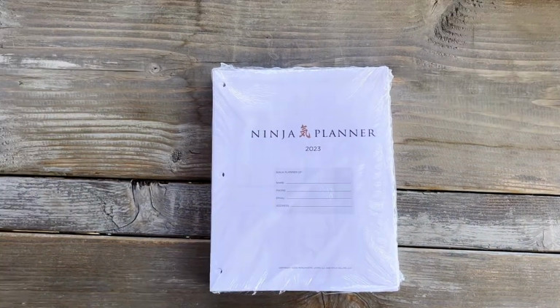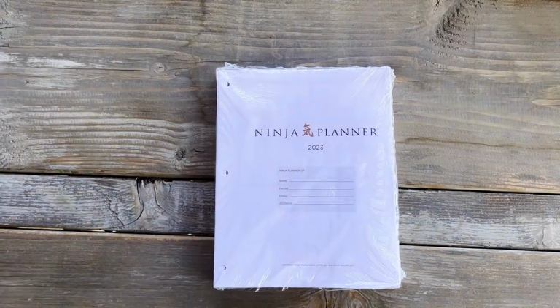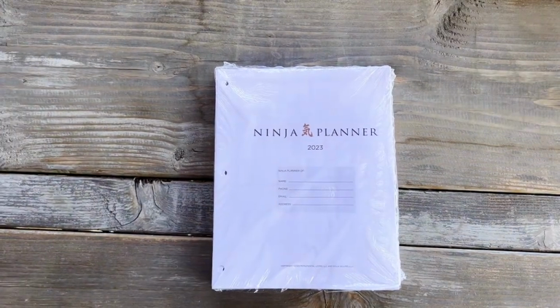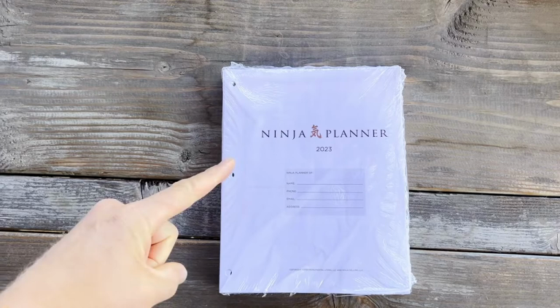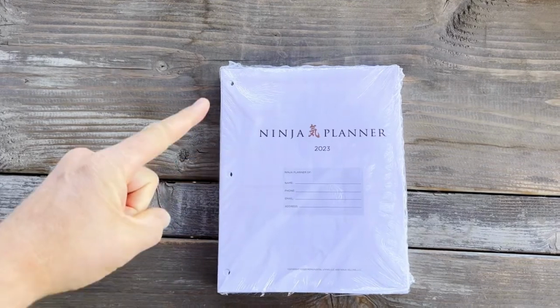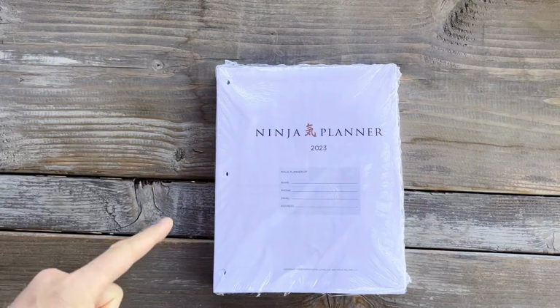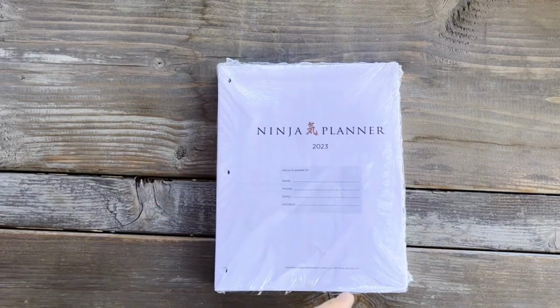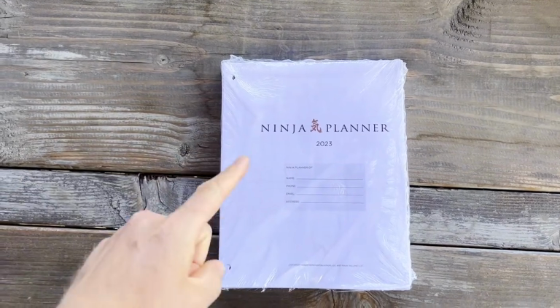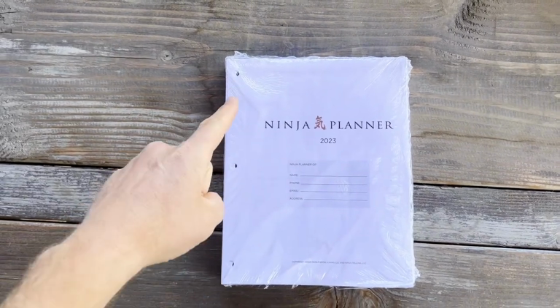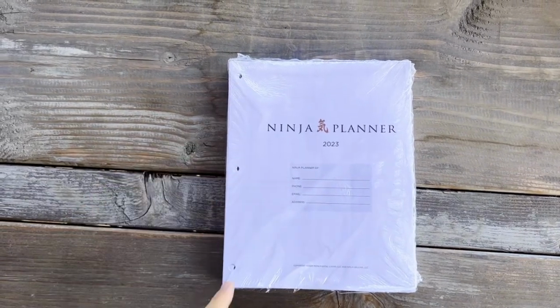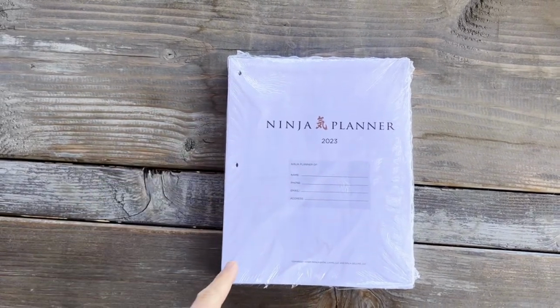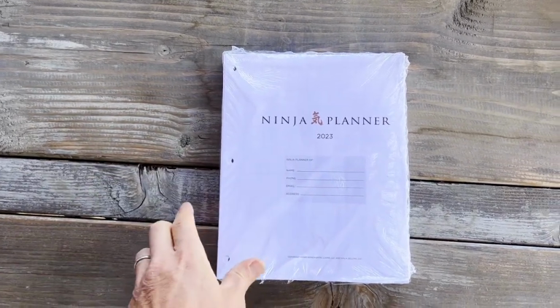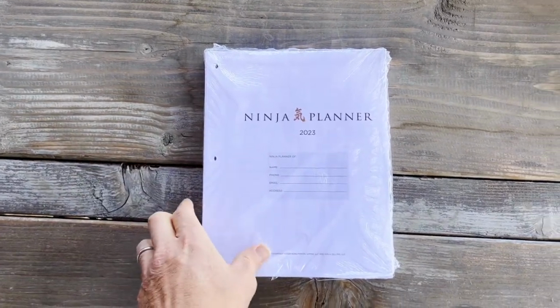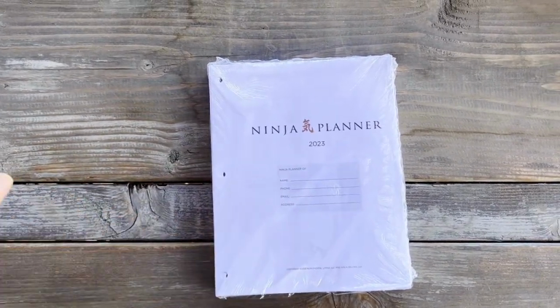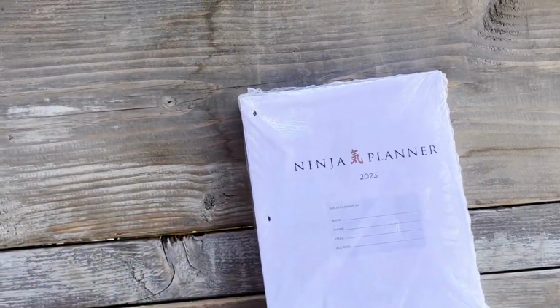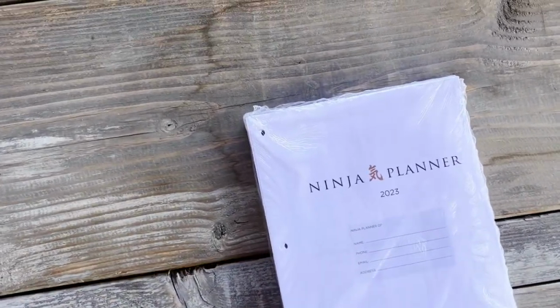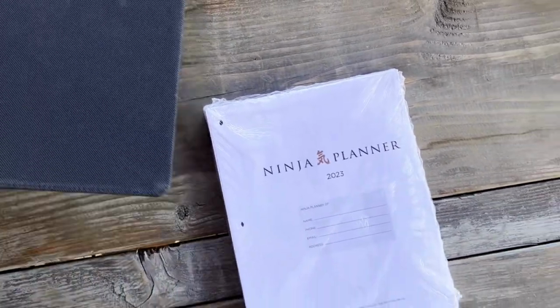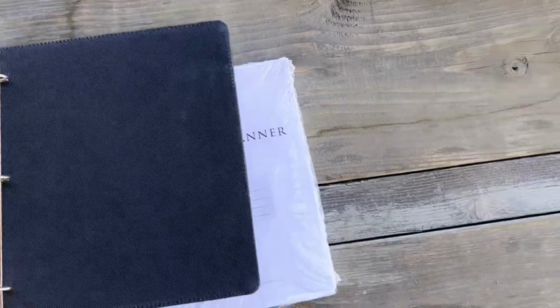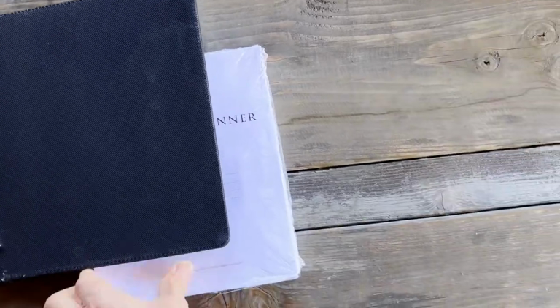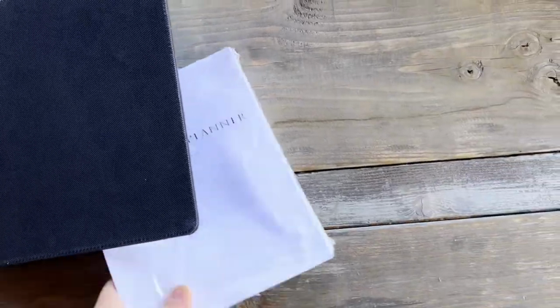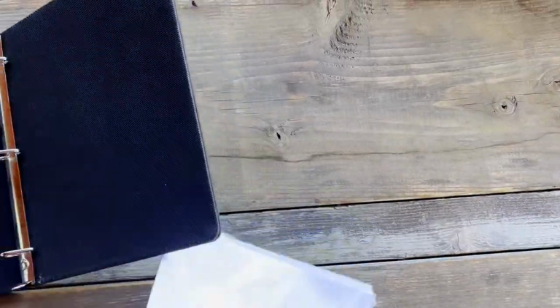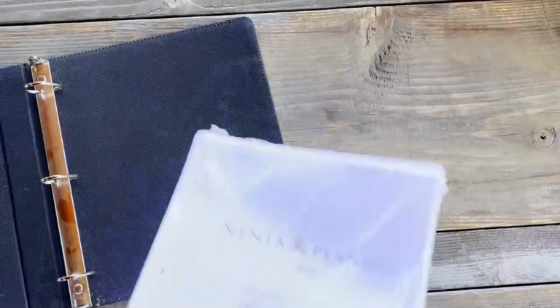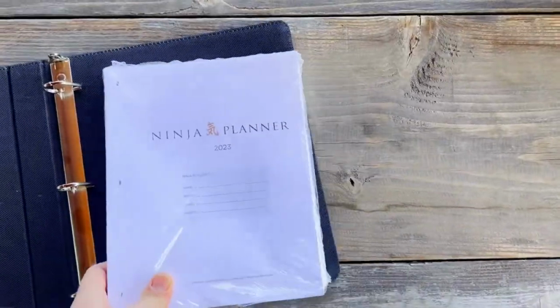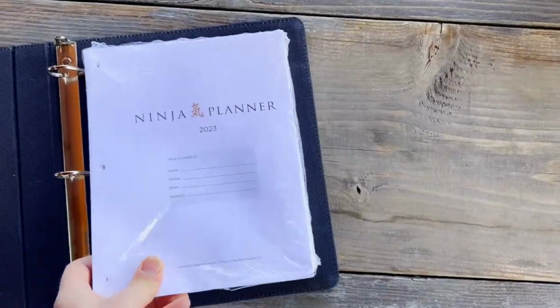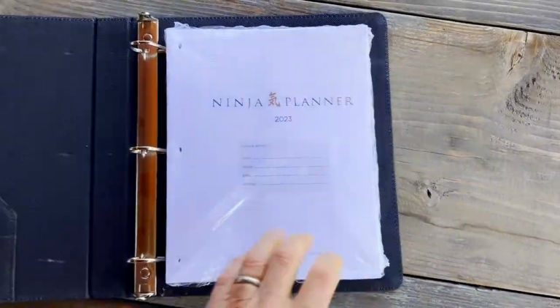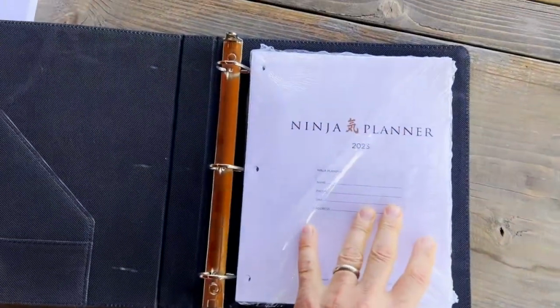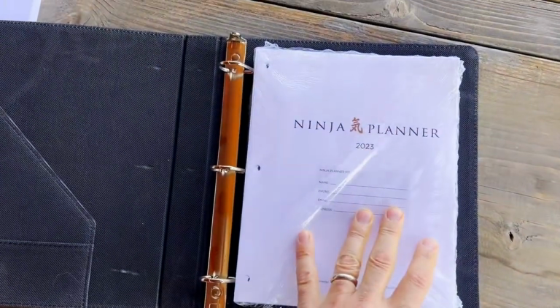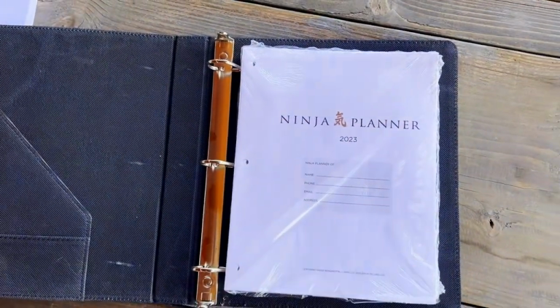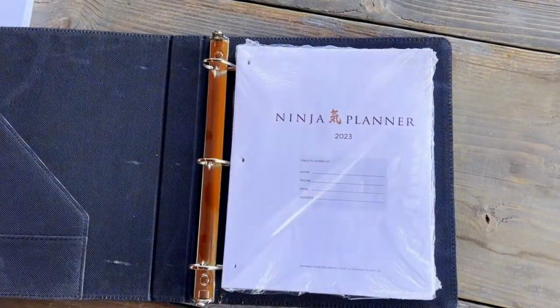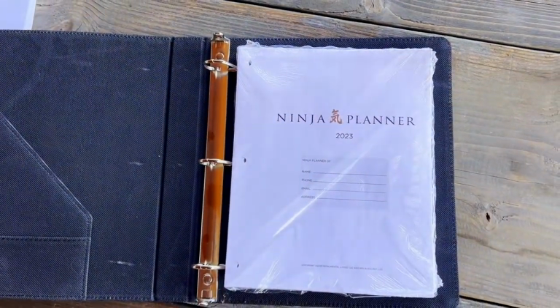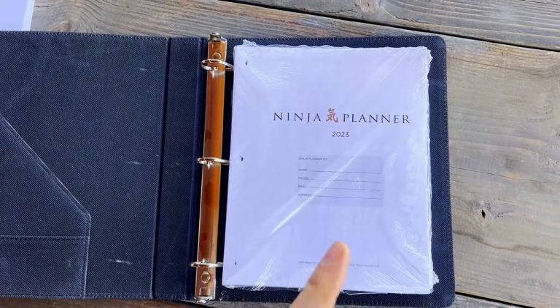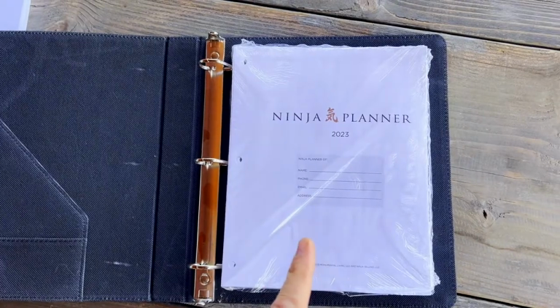Now, if you order one, this is how it comes: shrink-wrapped, pre-three-hole punched, and that's designed so that it can fit straight into a three-ring binder. You can see those are going to line up, and that way you can just take the pages that you want with you.